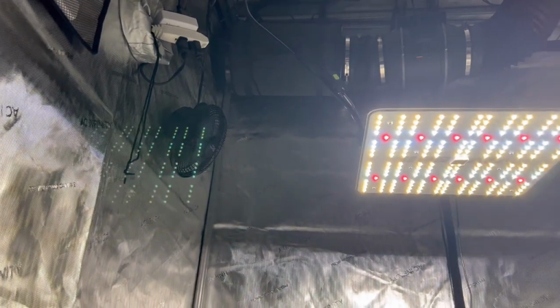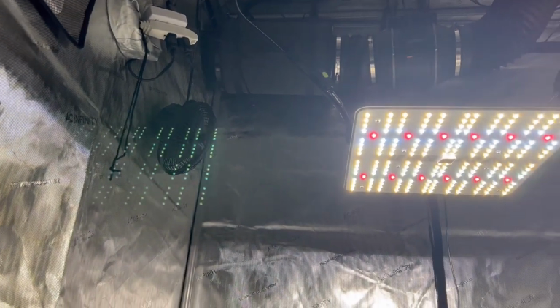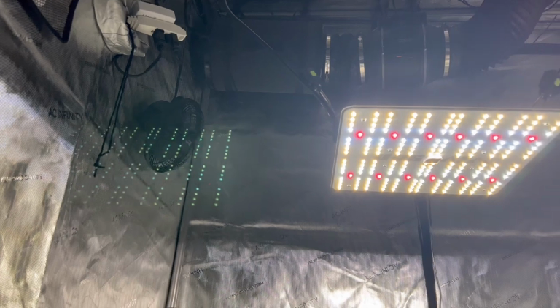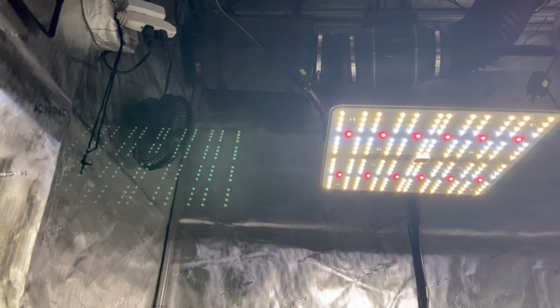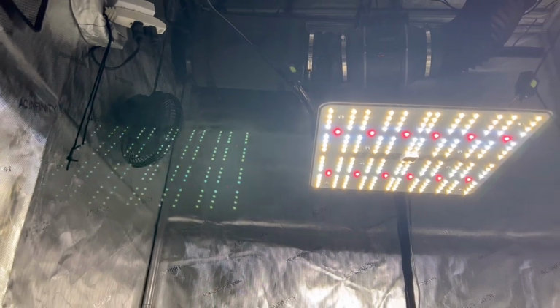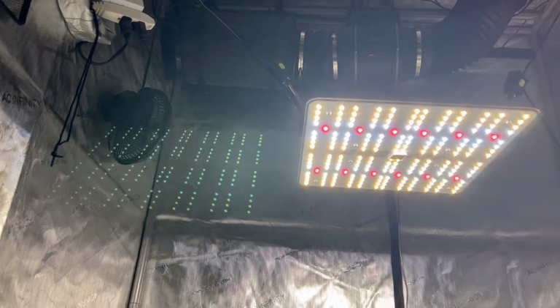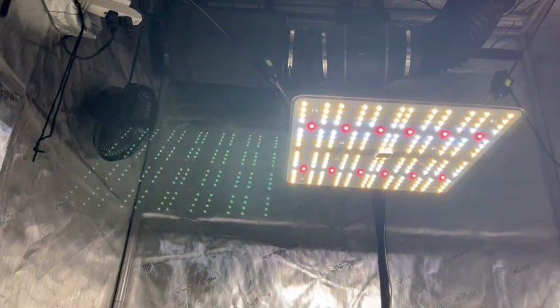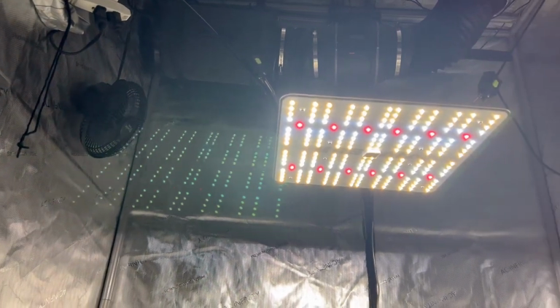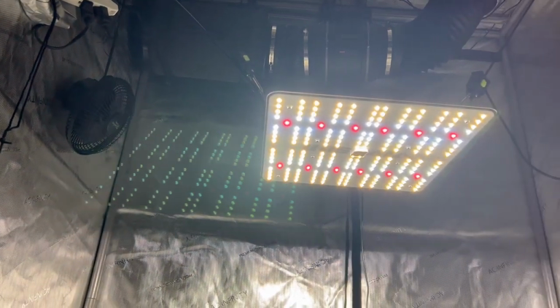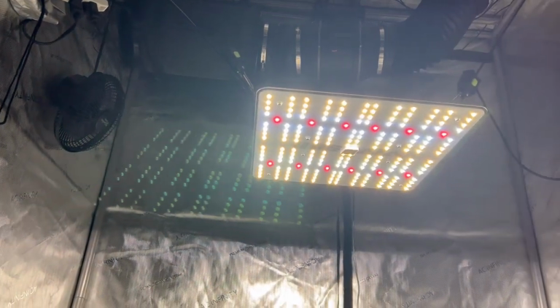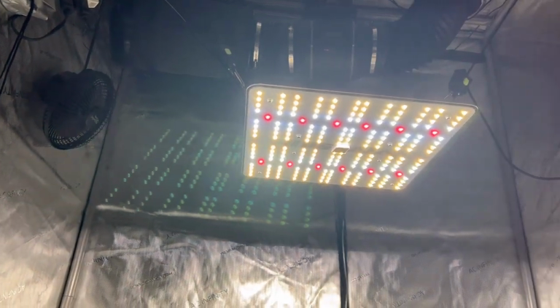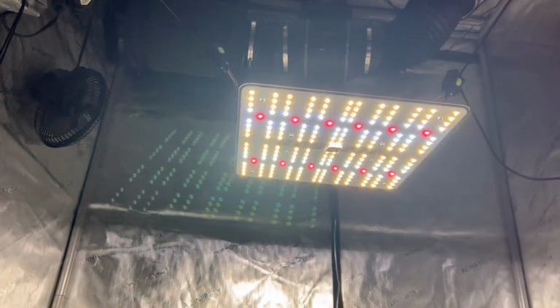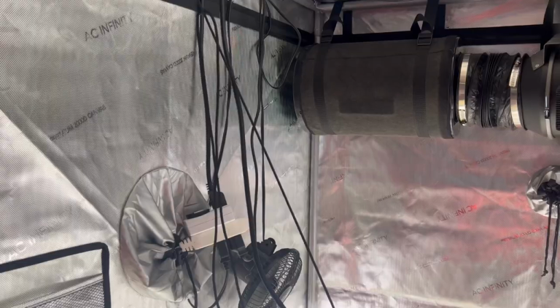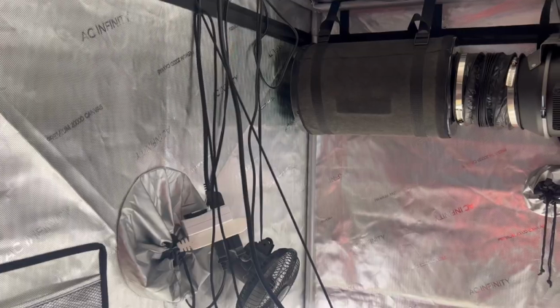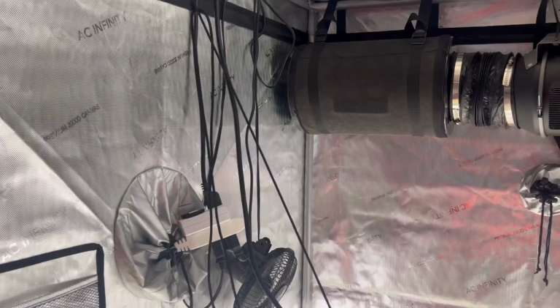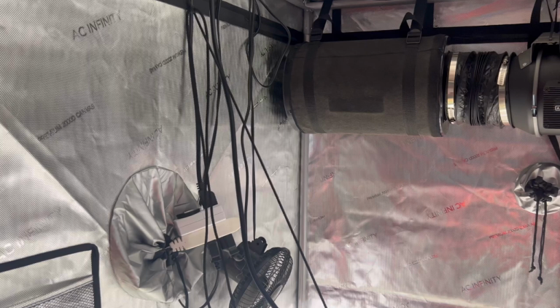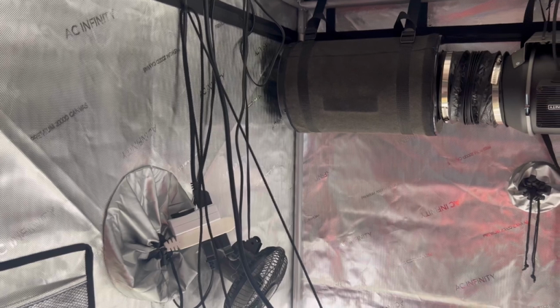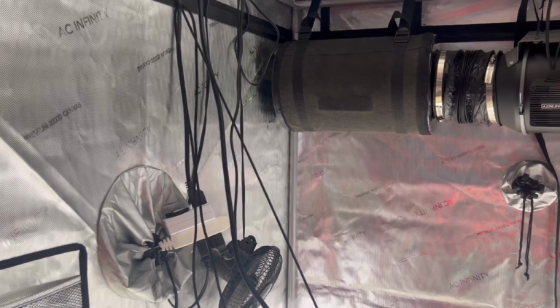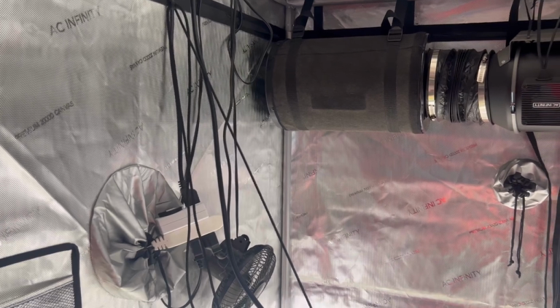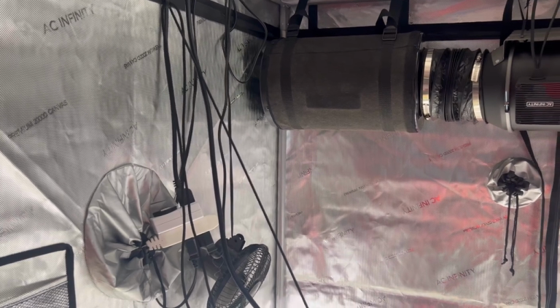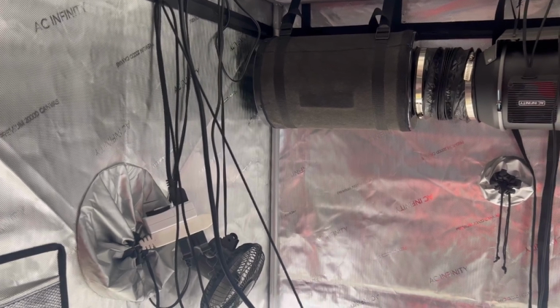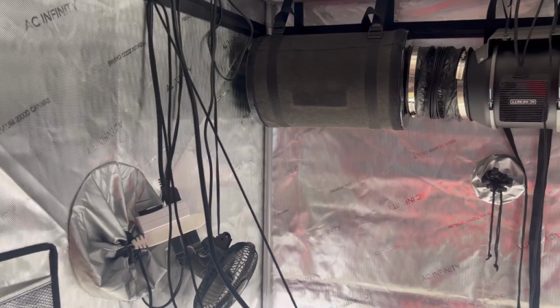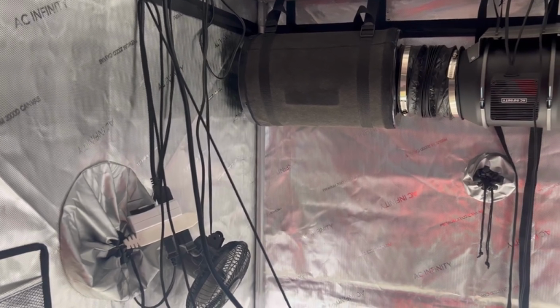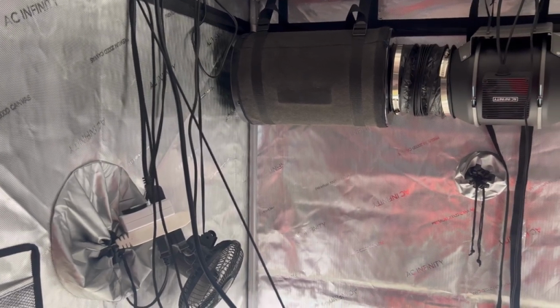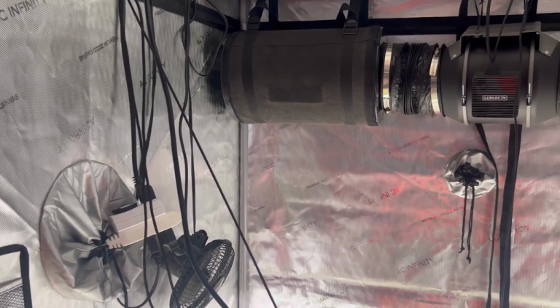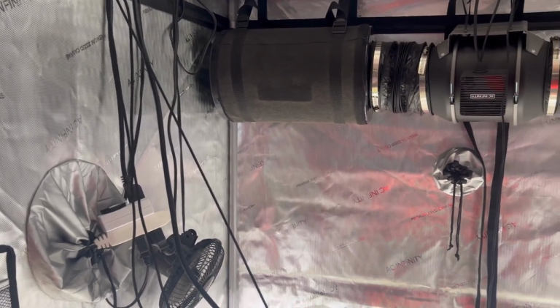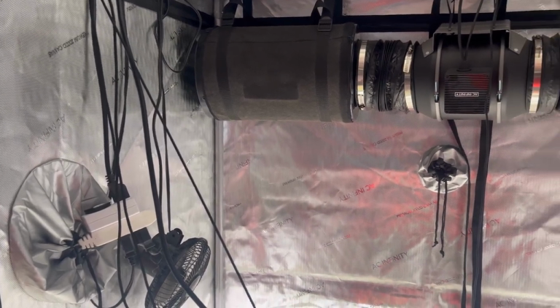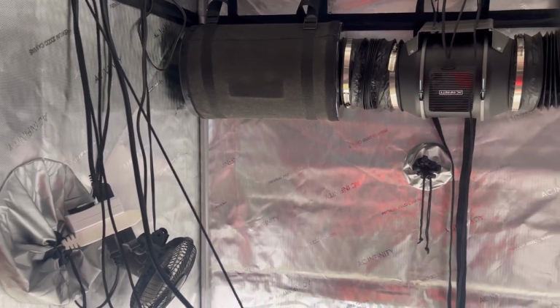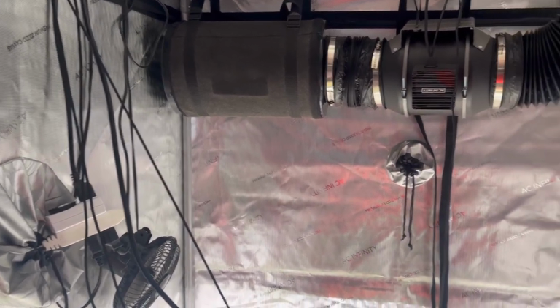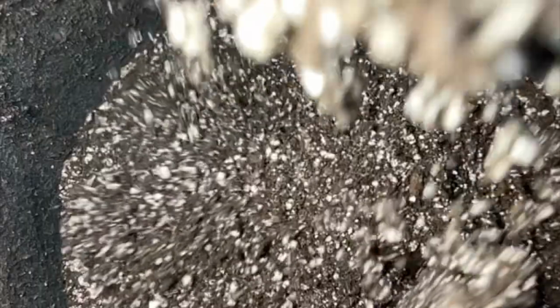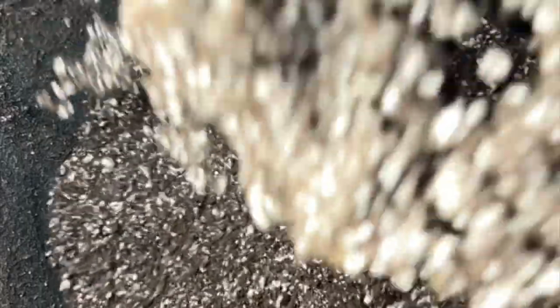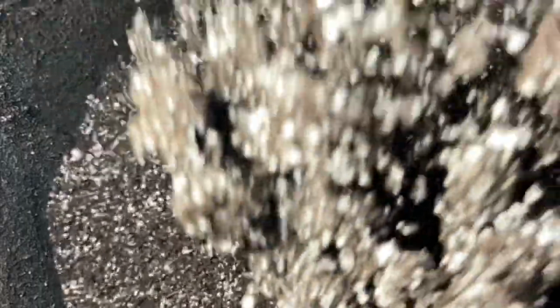Today we're going to be using an AC Infinity grow tent paired up with a VivoSun VS1000 grow light. We can't forget about the AC Infinity inline fan and the carbon charcoal filter.